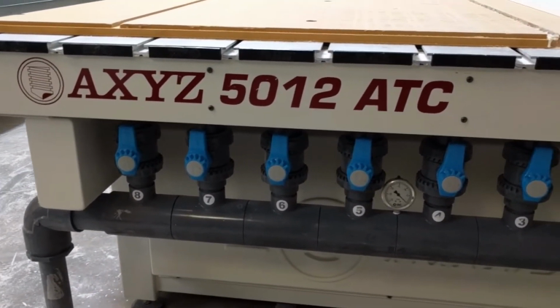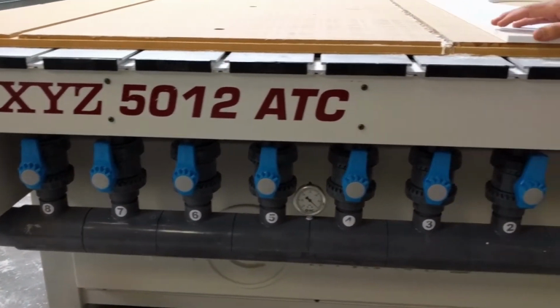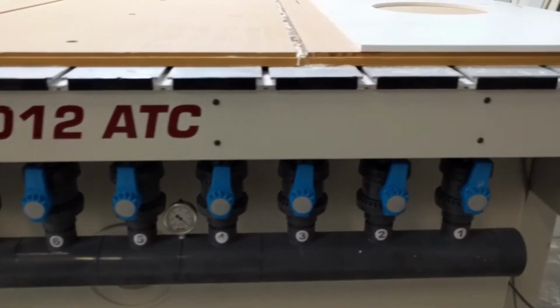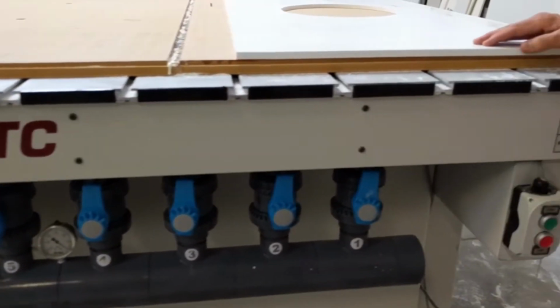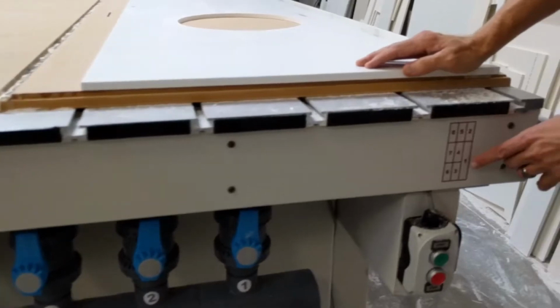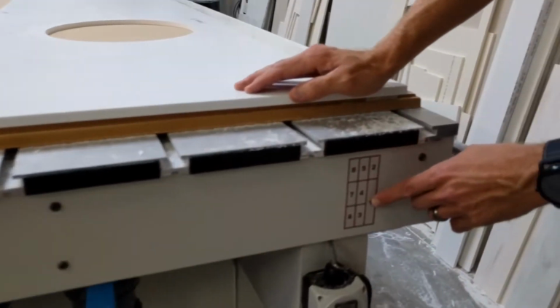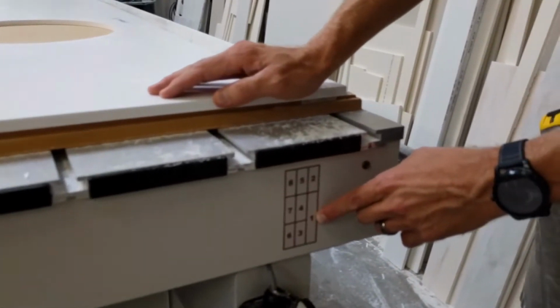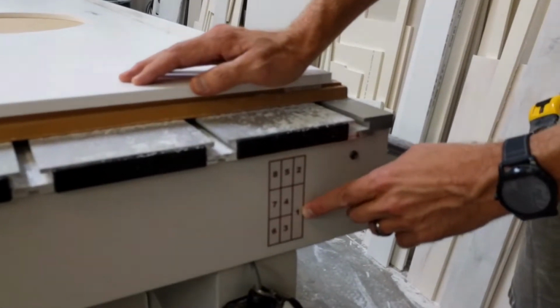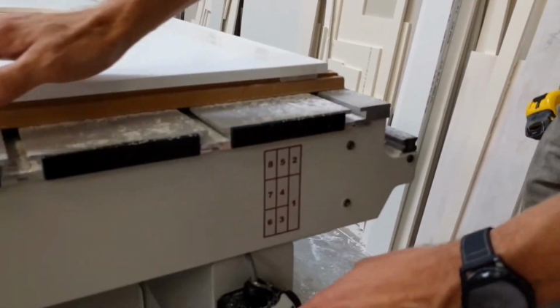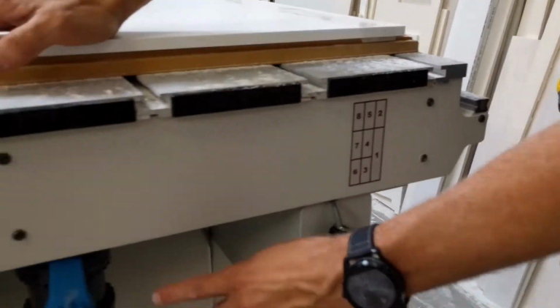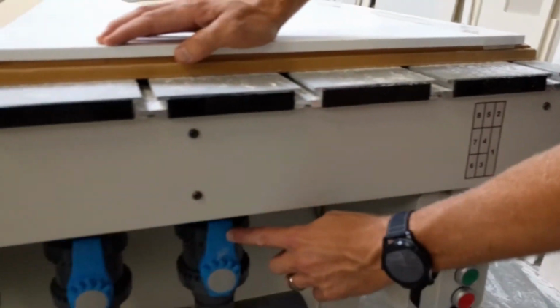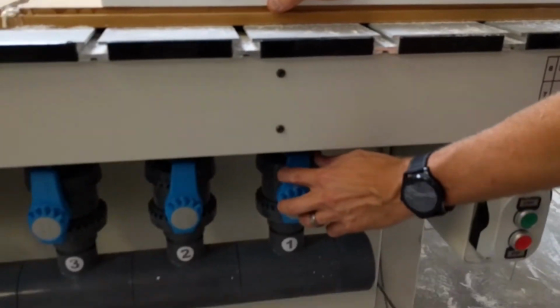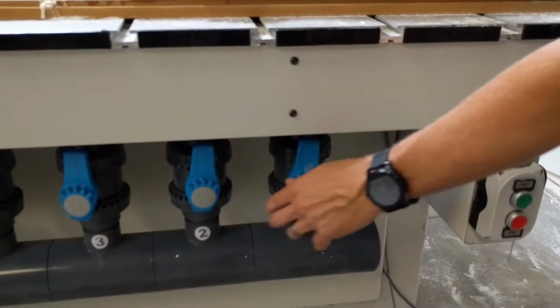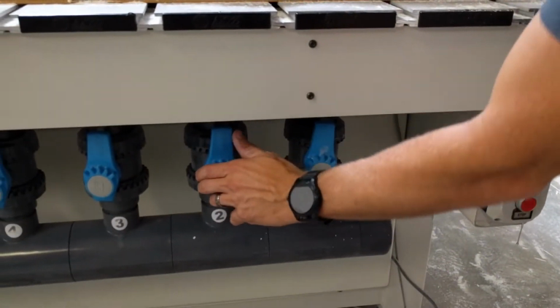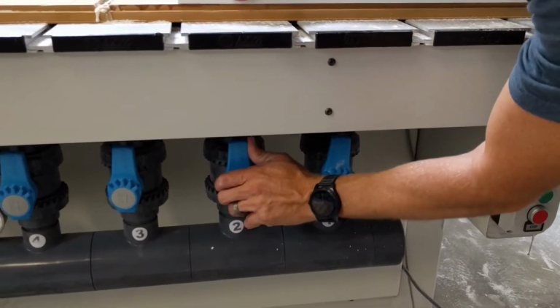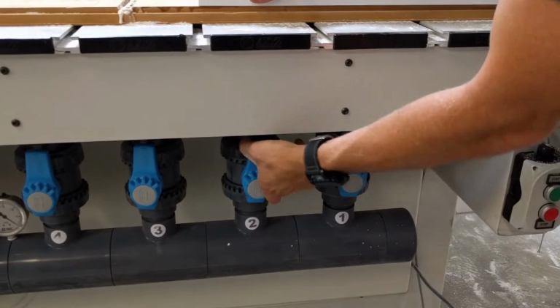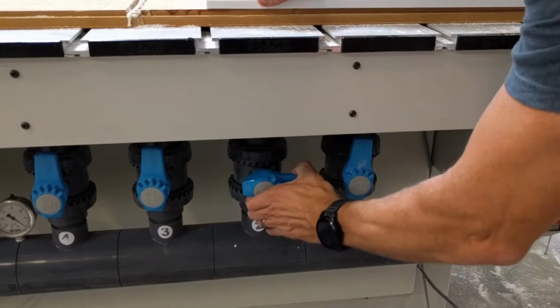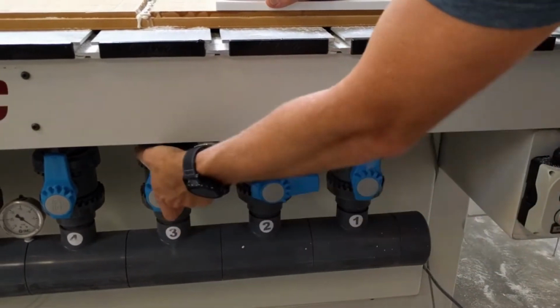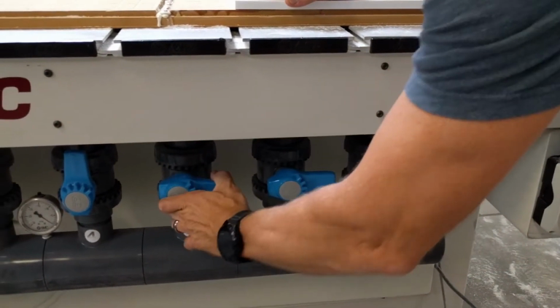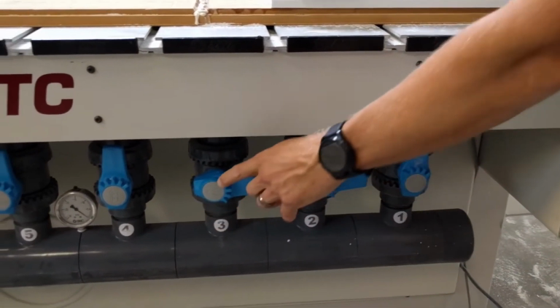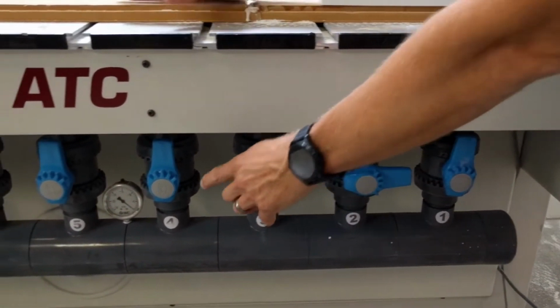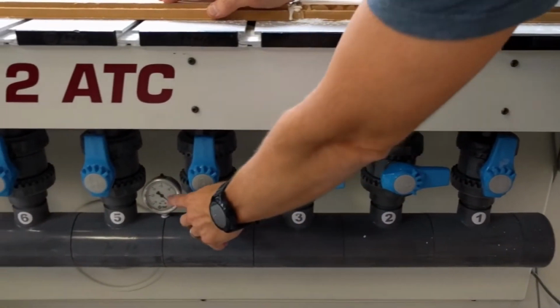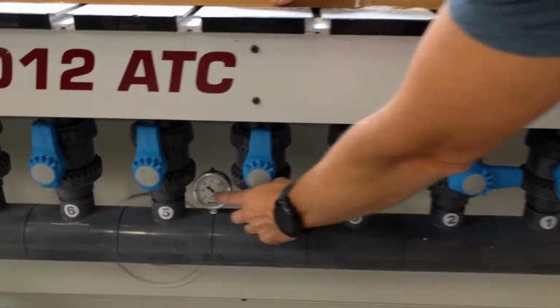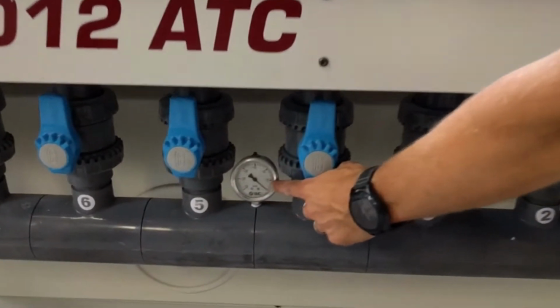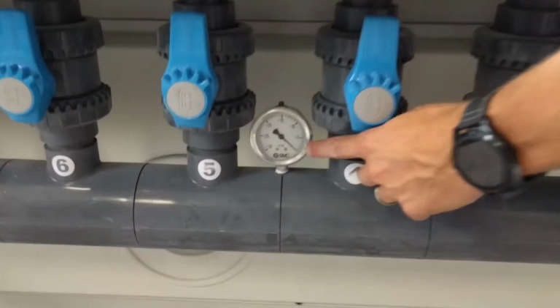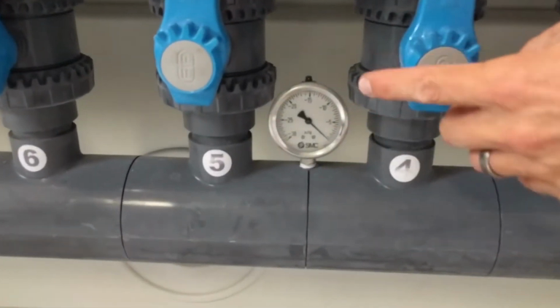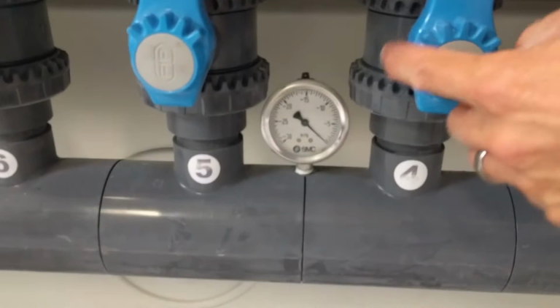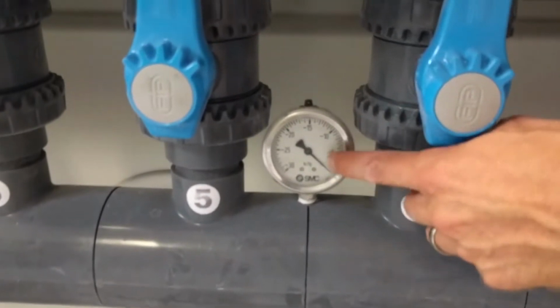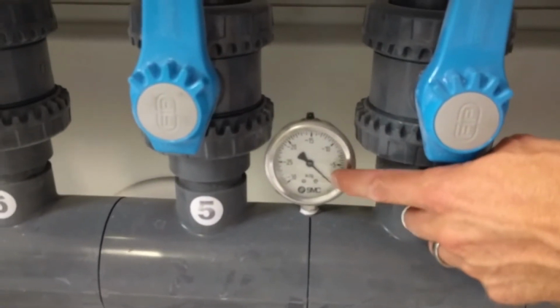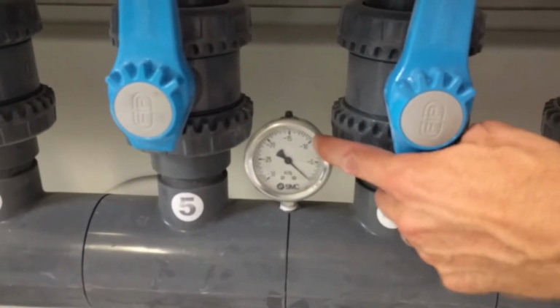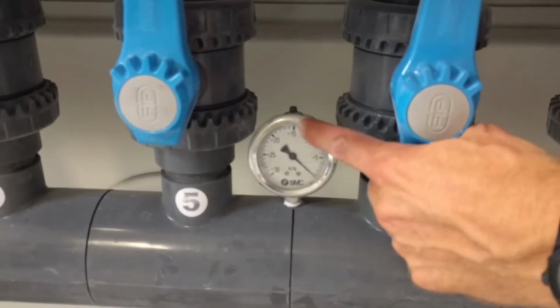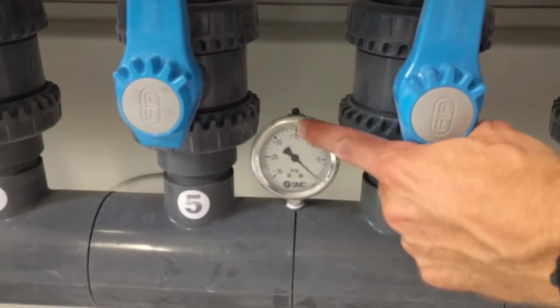So if you're, for example, doing section number one, you would leave number one open and you would go and close all the other valves. And as you can see on the gauge right here, as you close these, this gauge would climb.